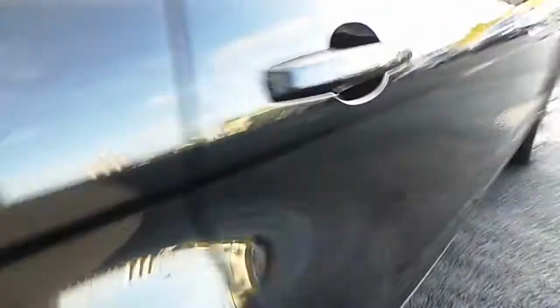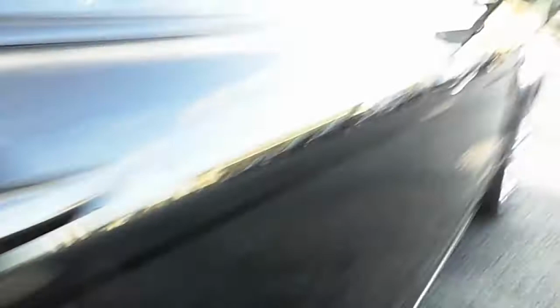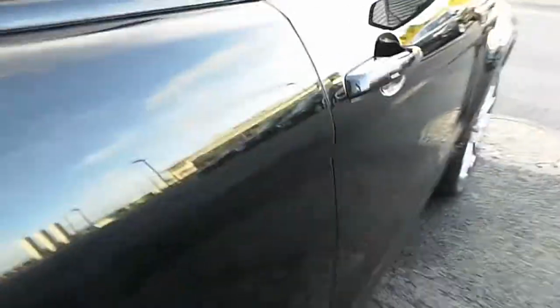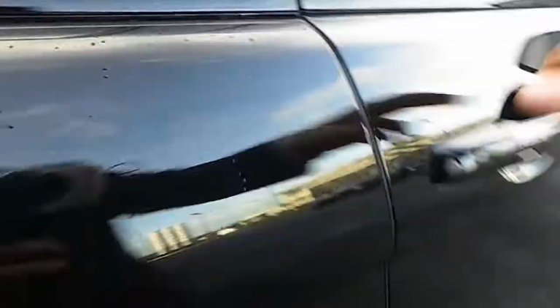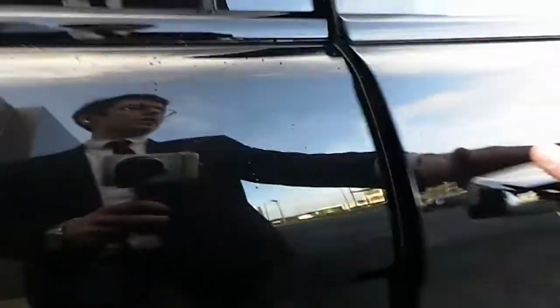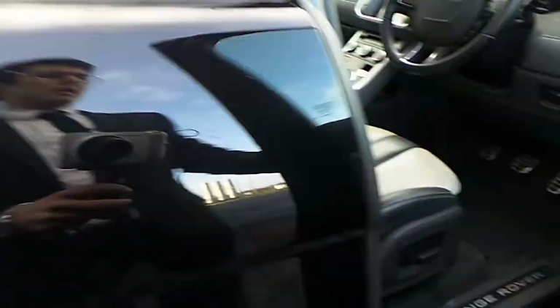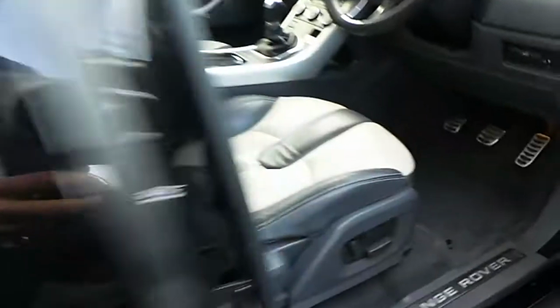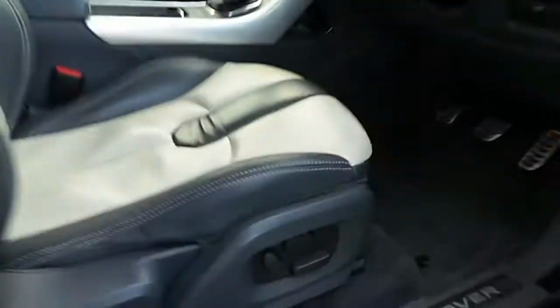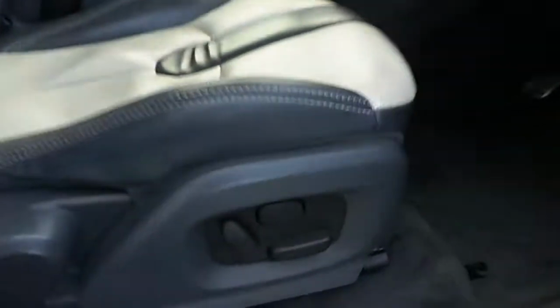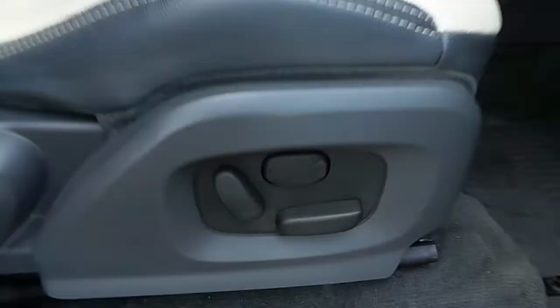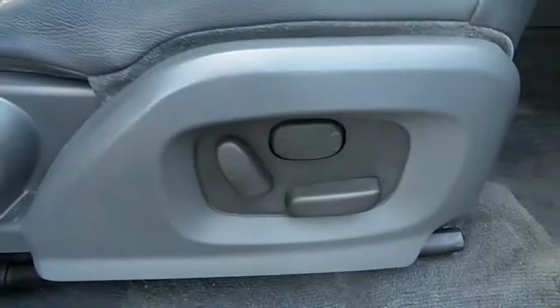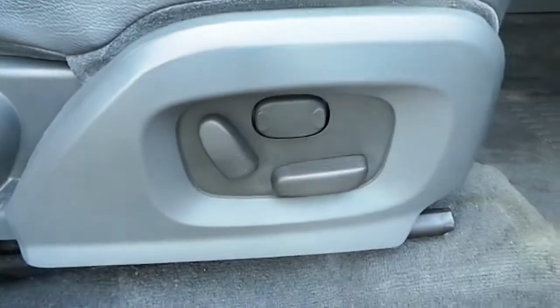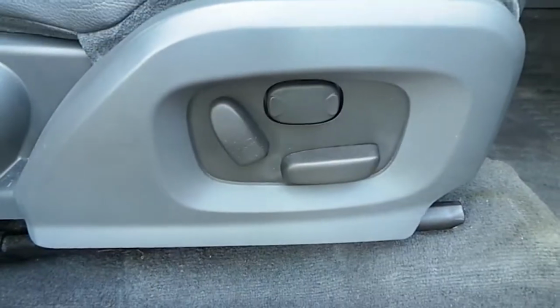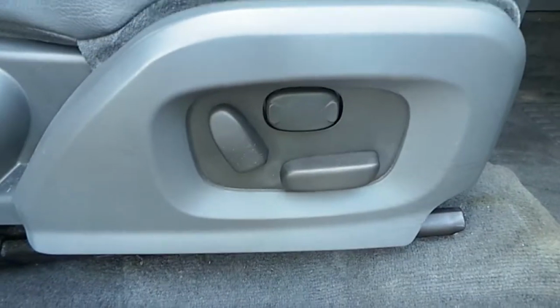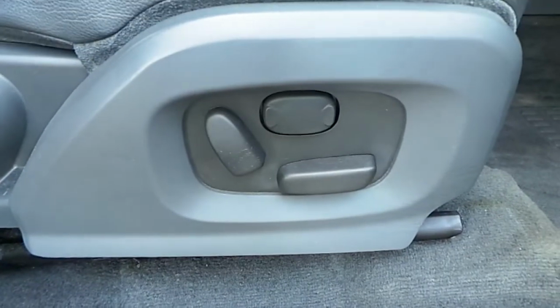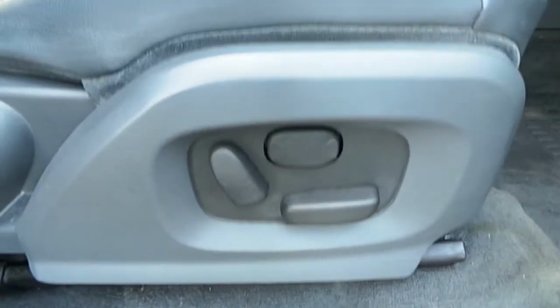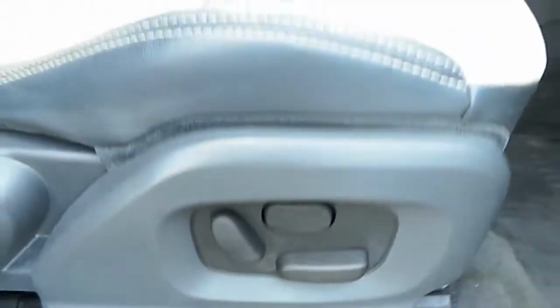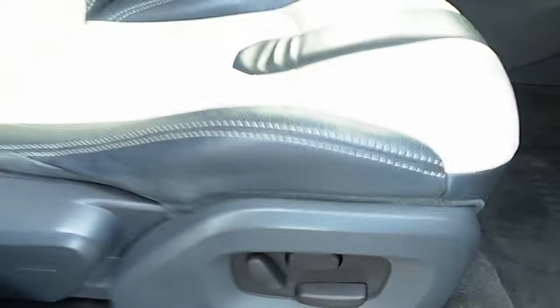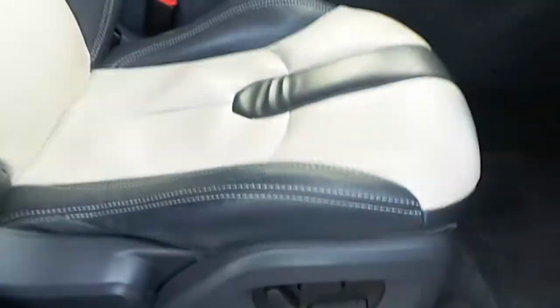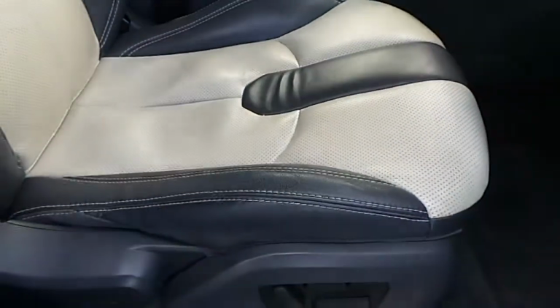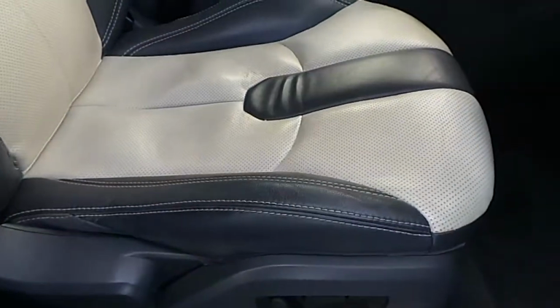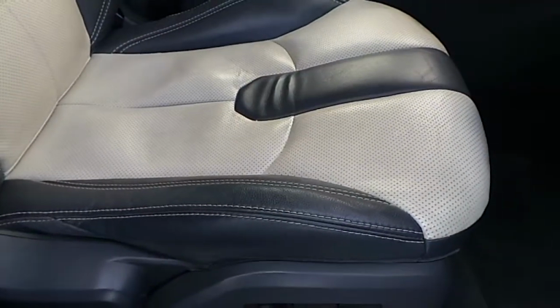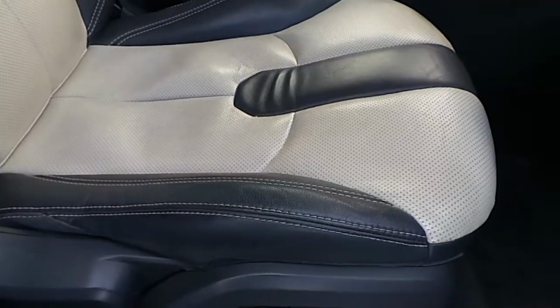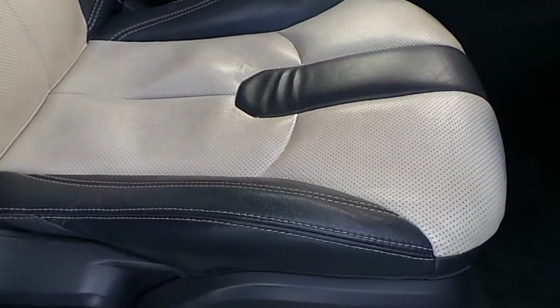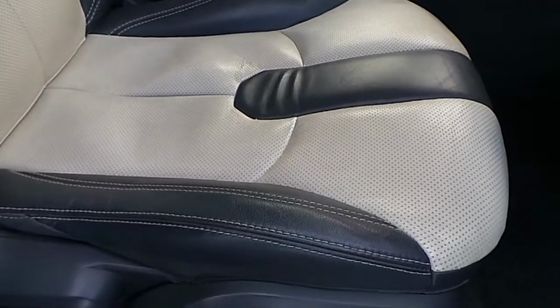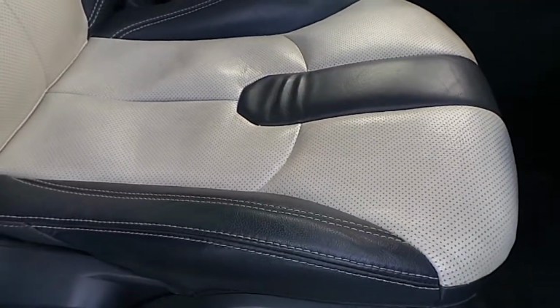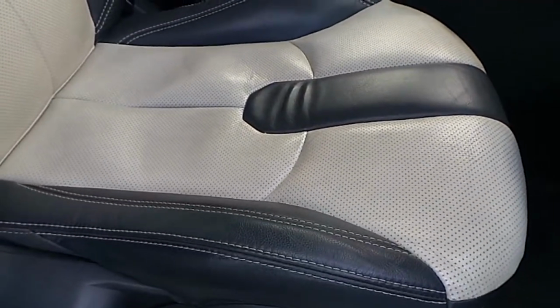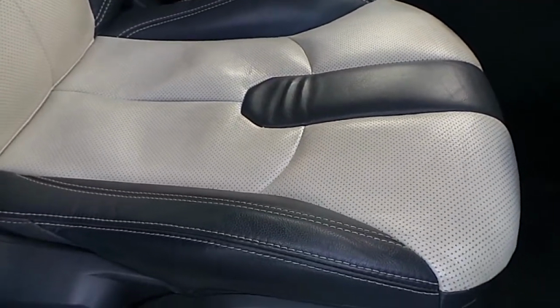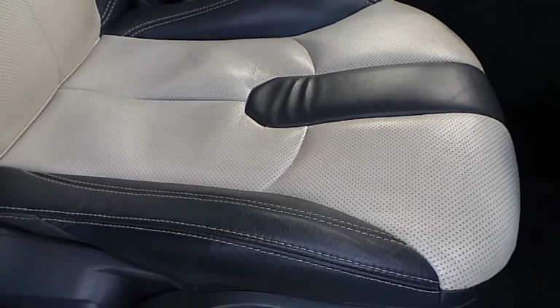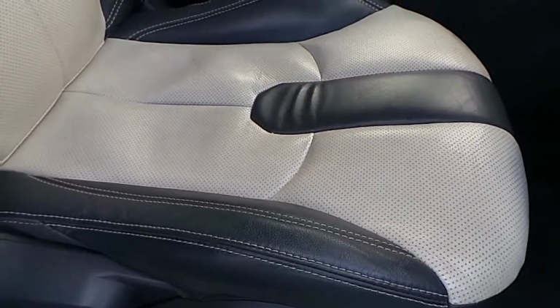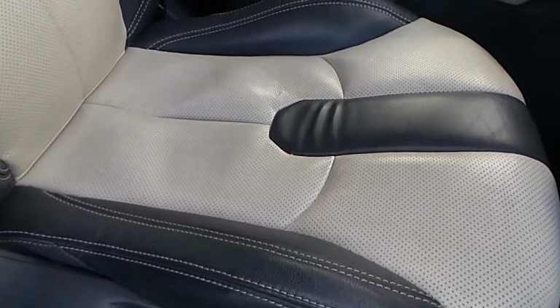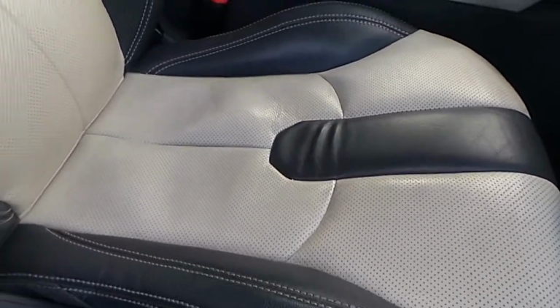Now if we have a look inside — we have electrically adjustable seats with lumbar support. The seats are finished off in a two-tone cream and black leather upholstery.